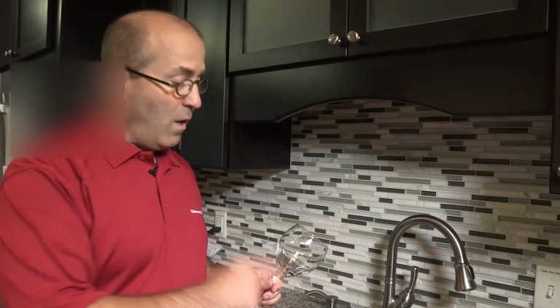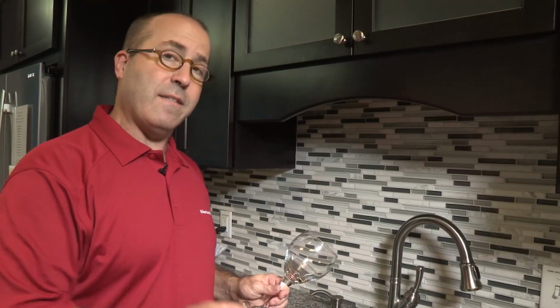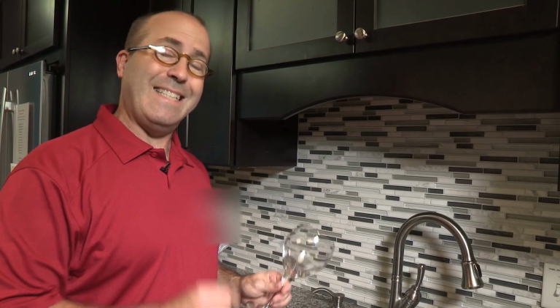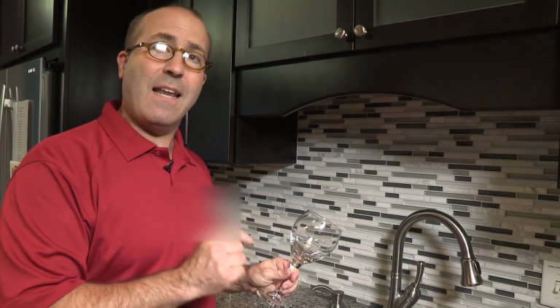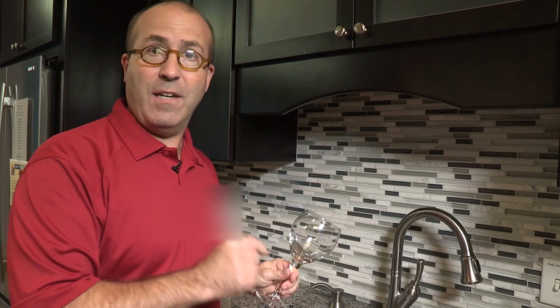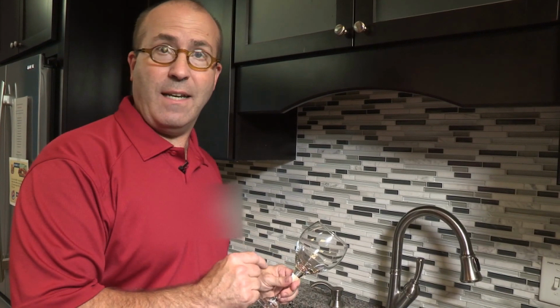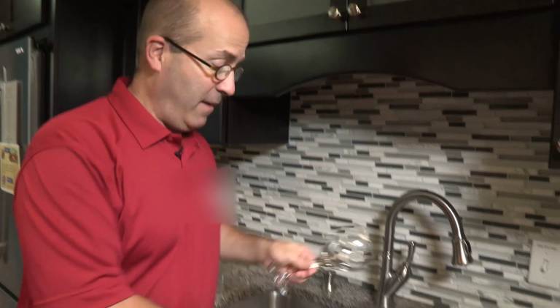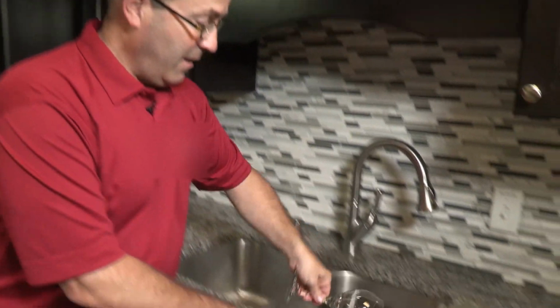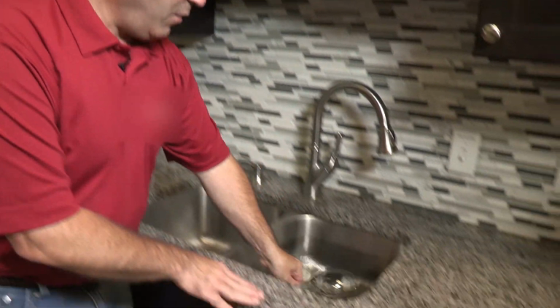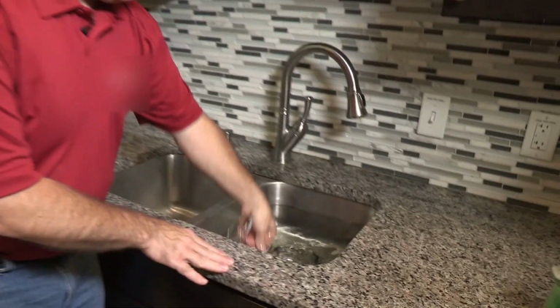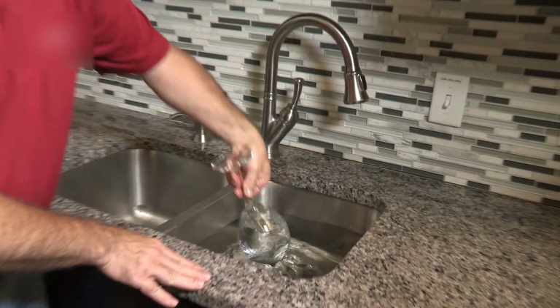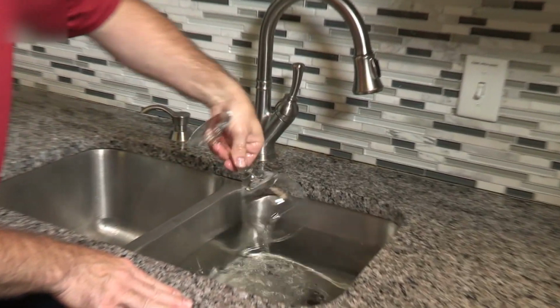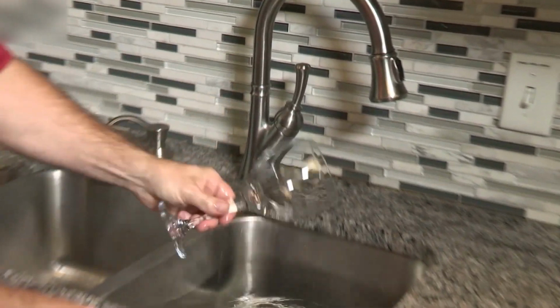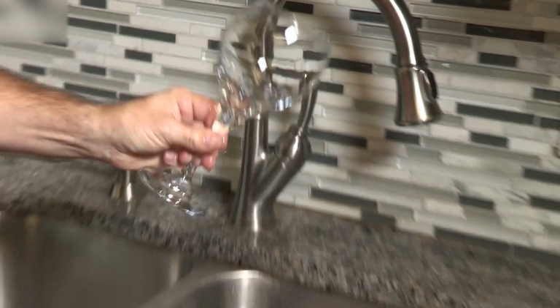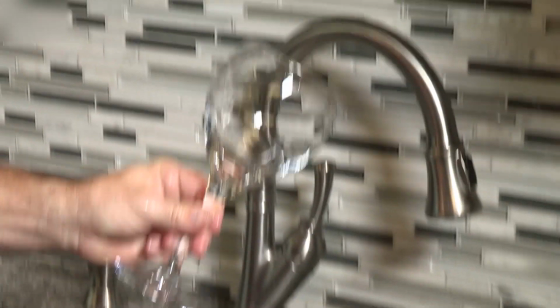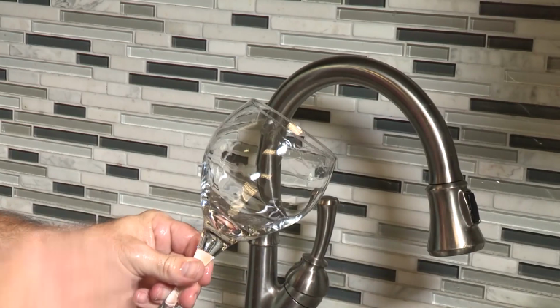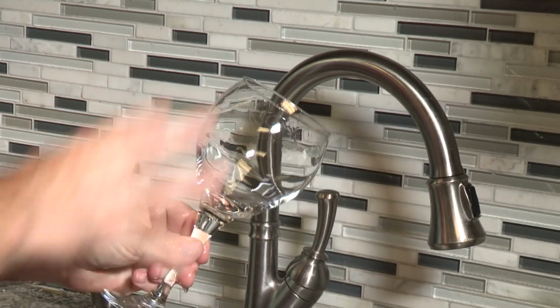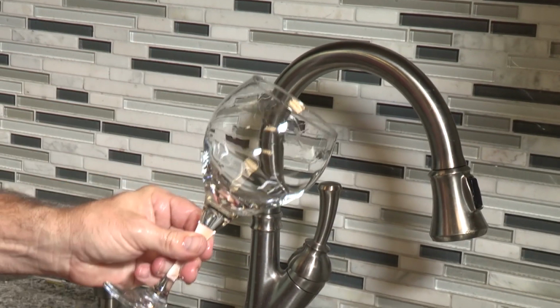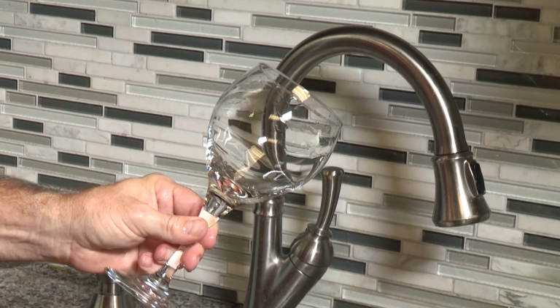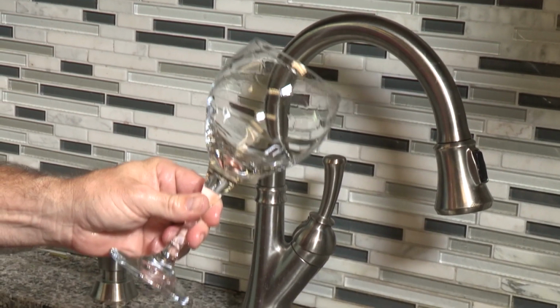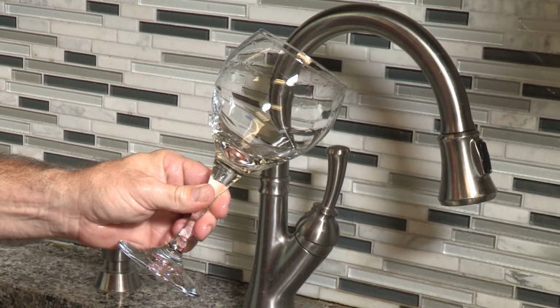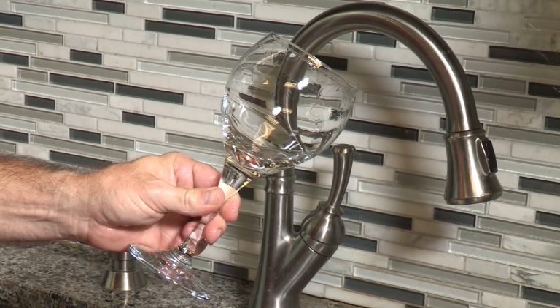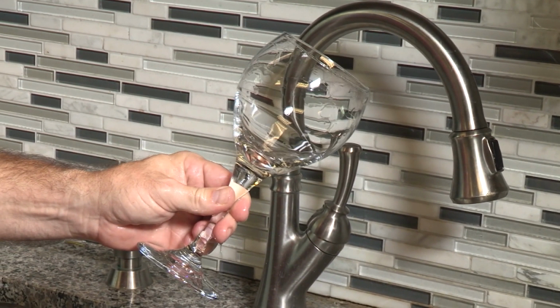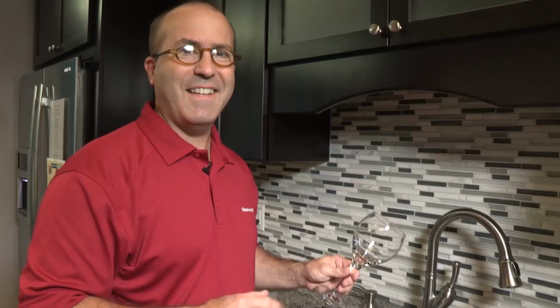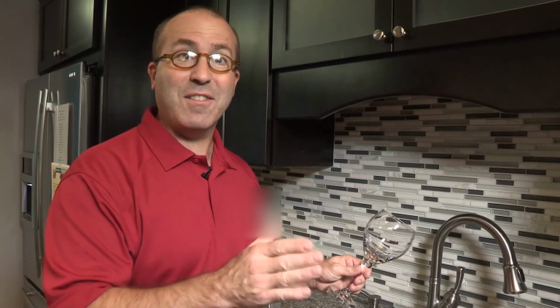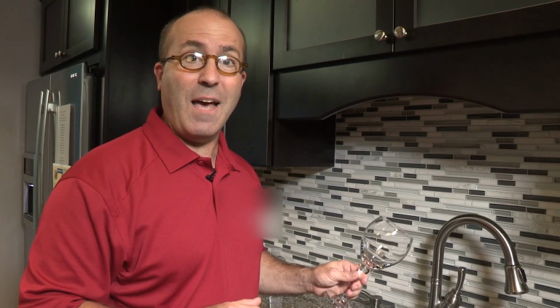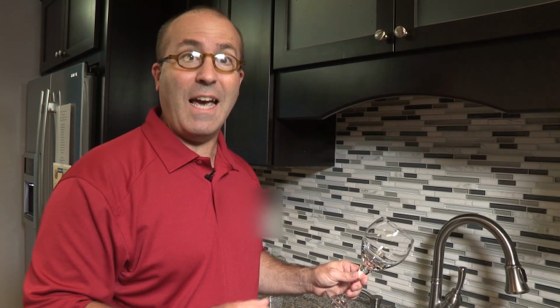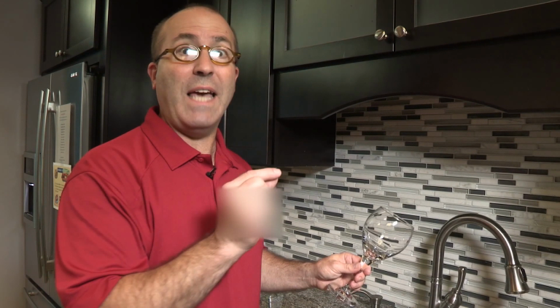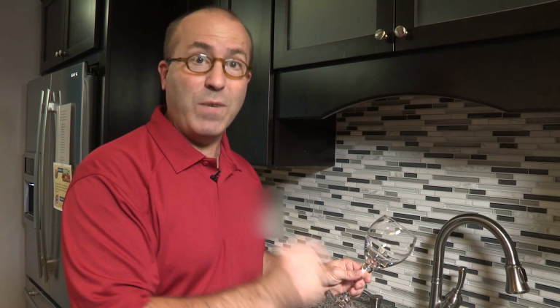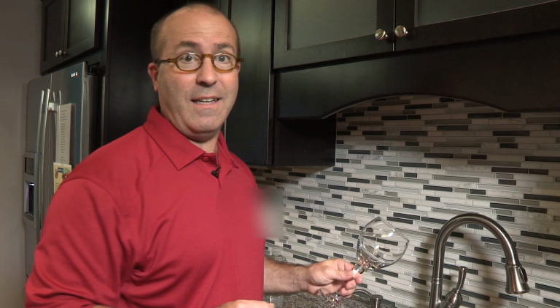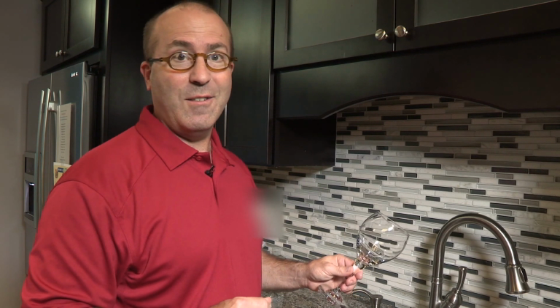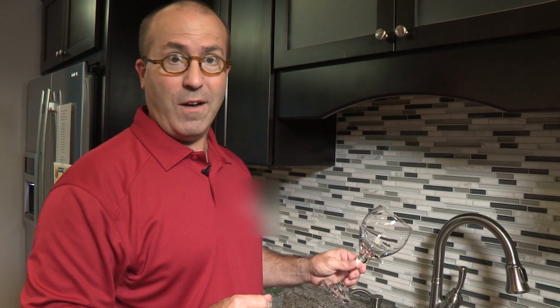The water in this sink does not have any Rinse-Aid added. Notice the water droplets and the streaks of water on the glass. Now let's see what happens after we add Rinse-Aid to the water.